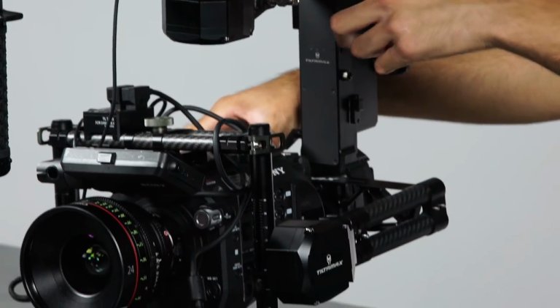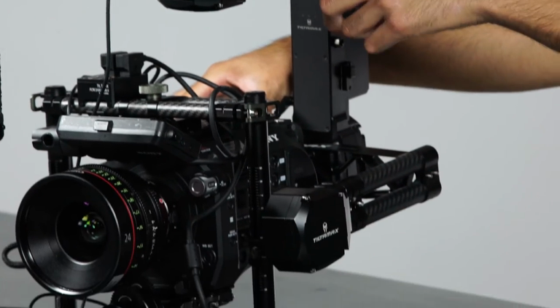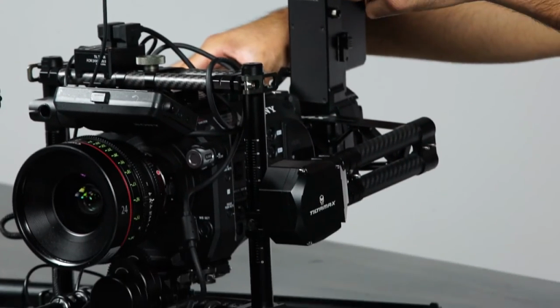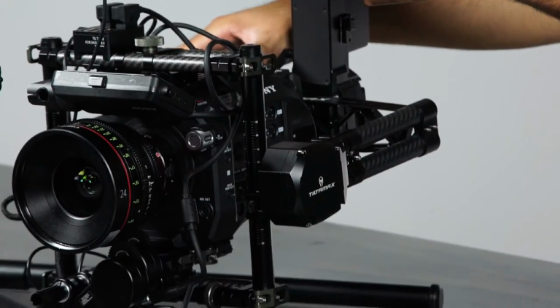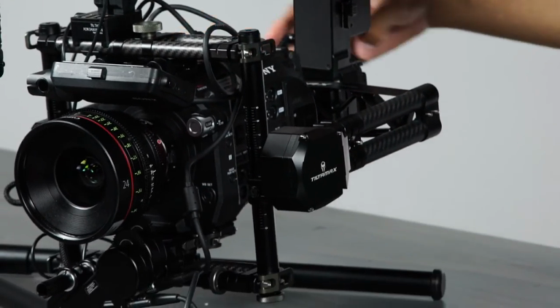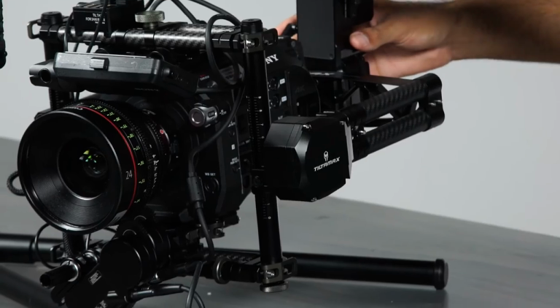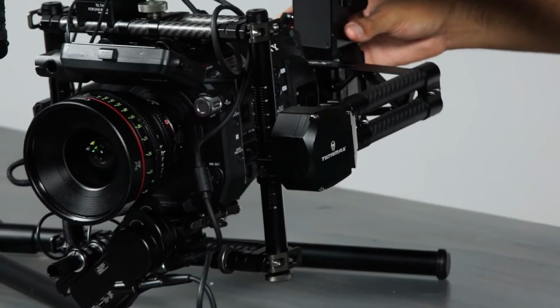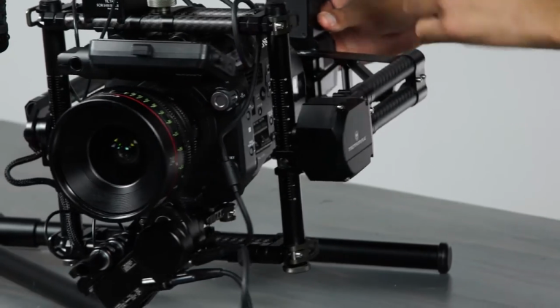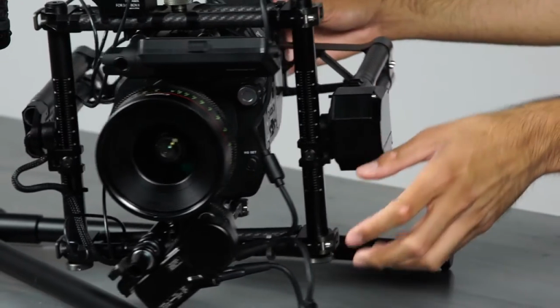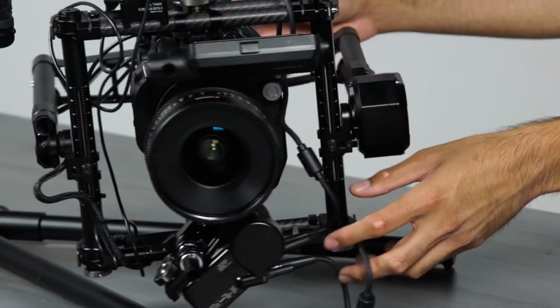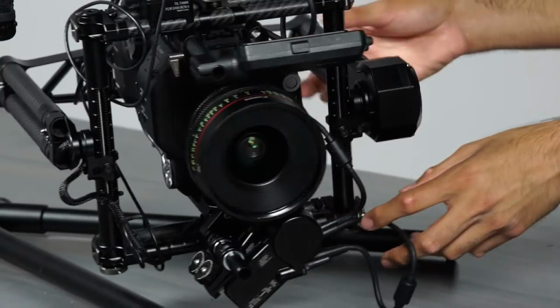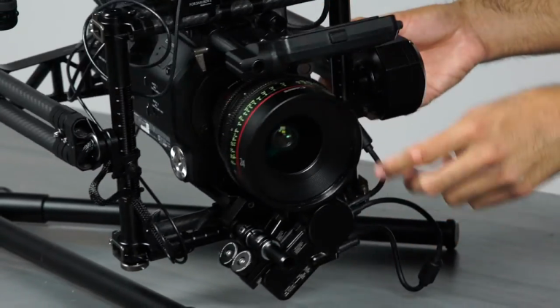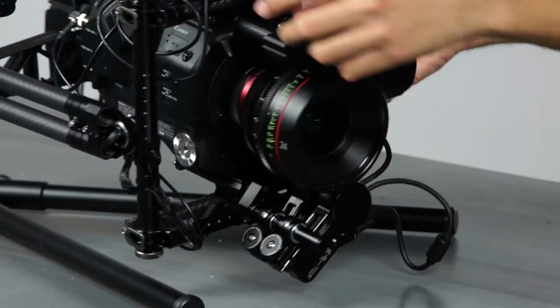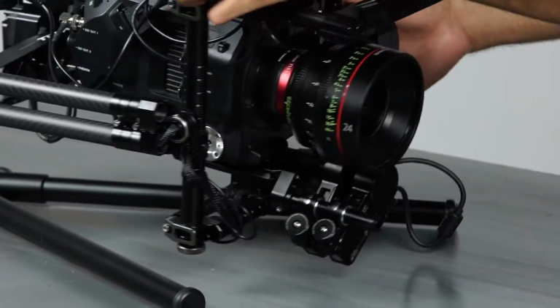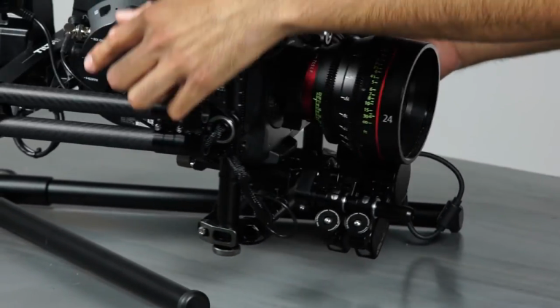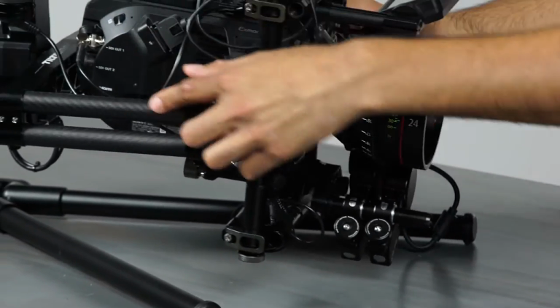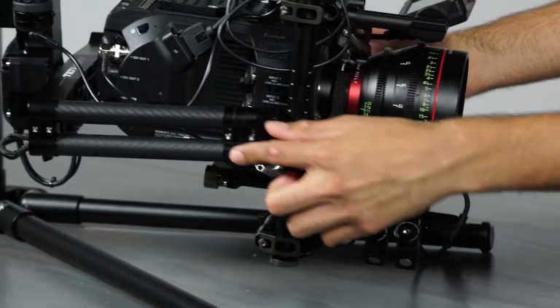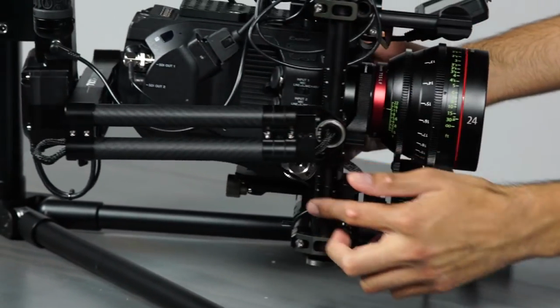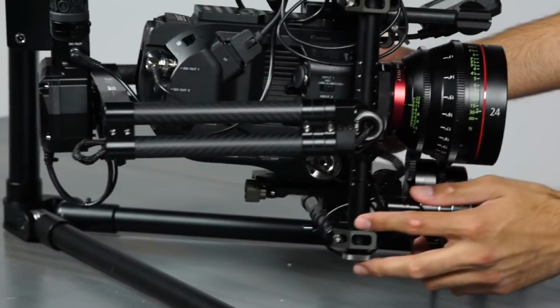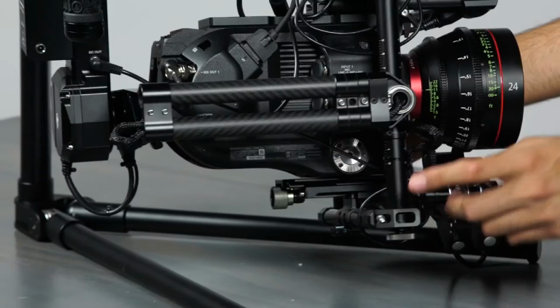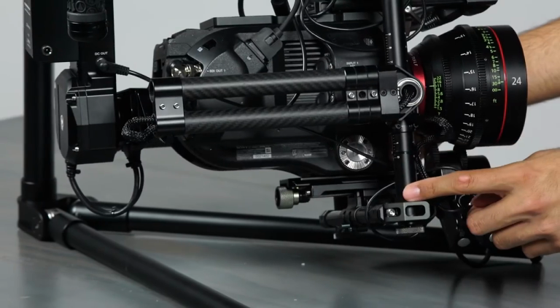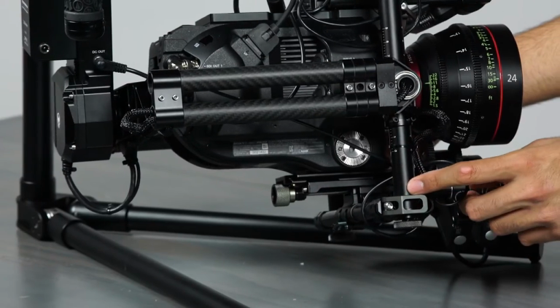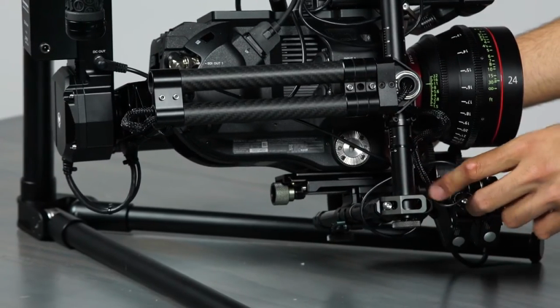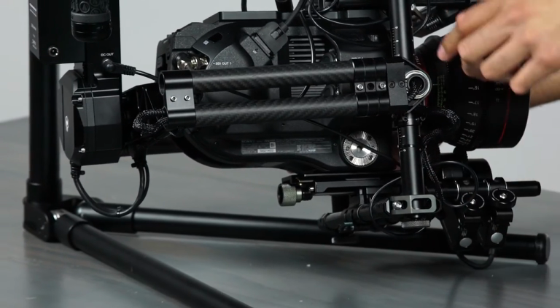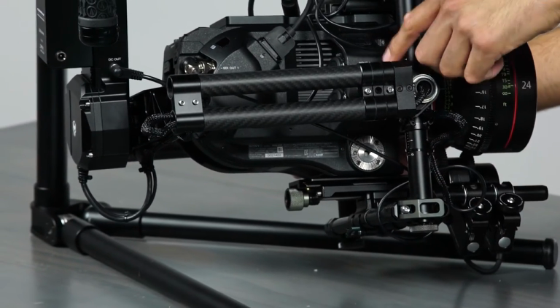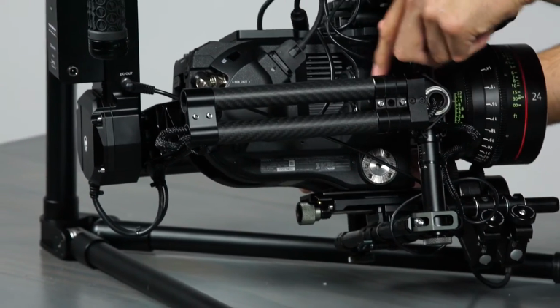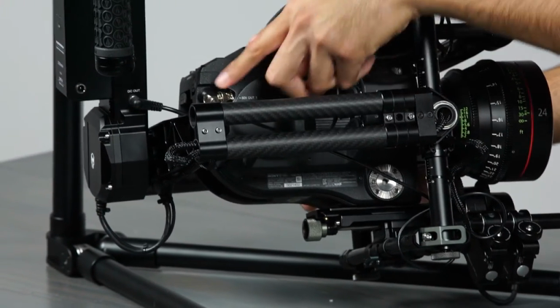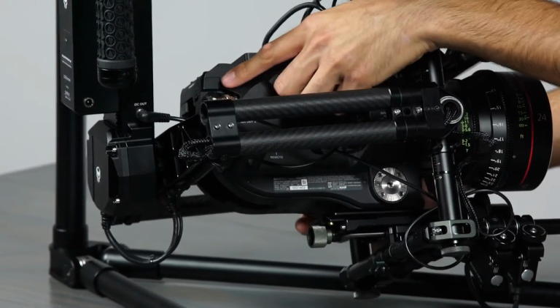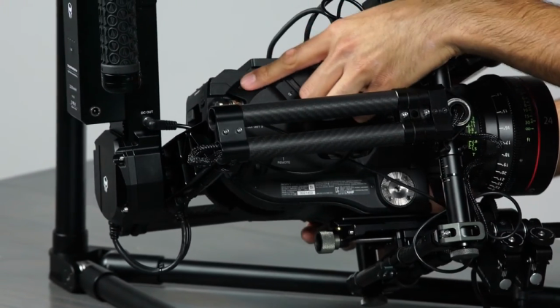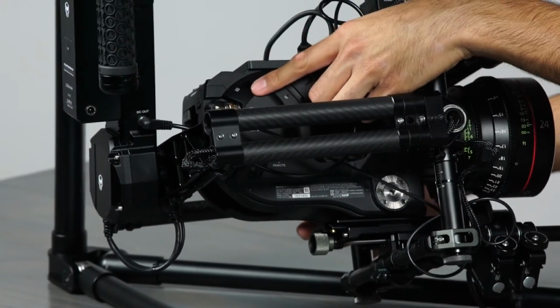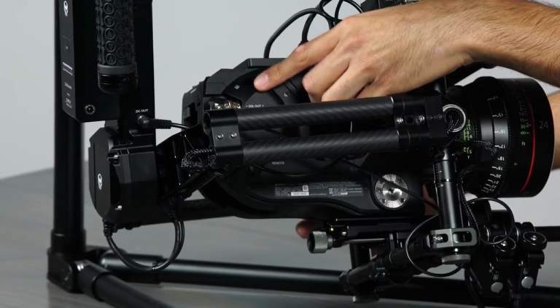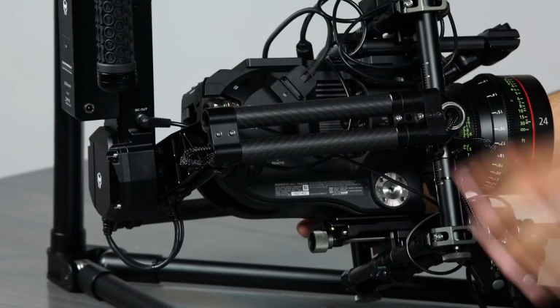Internally, a cable runs through the gimbal all the way down, coming out of the cradle, and goes directly into the back of the camera.